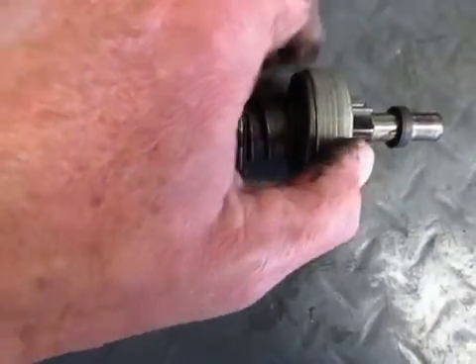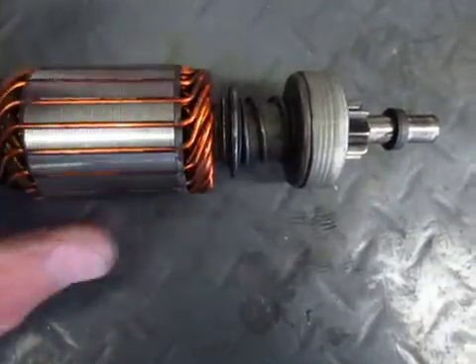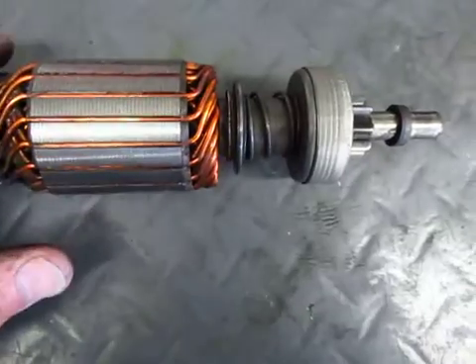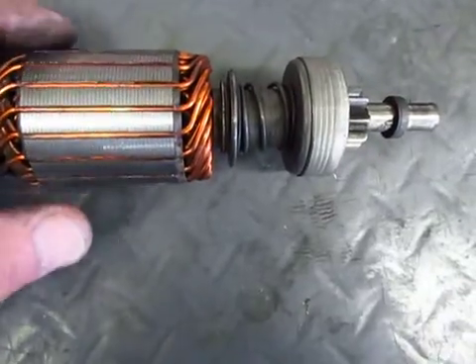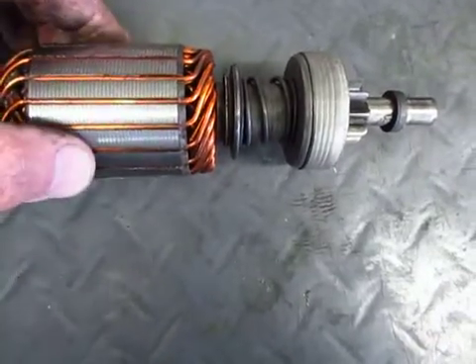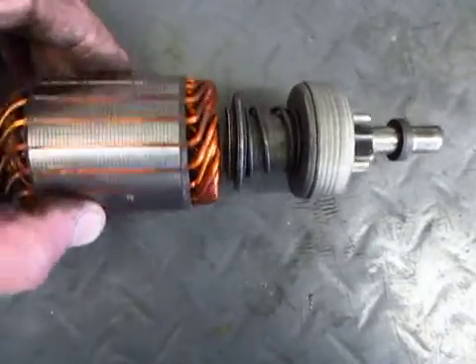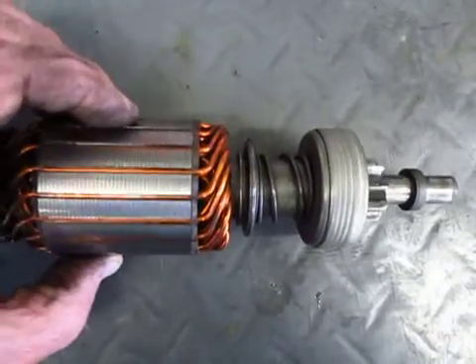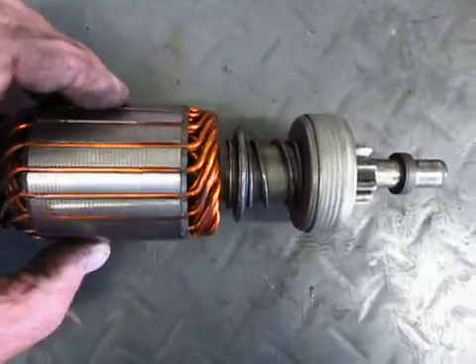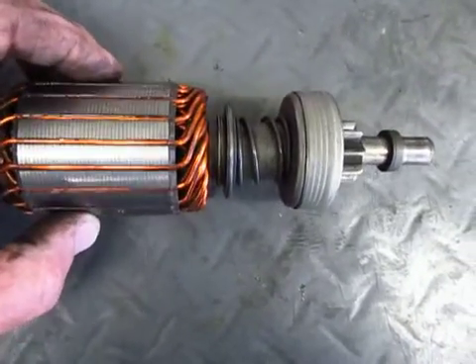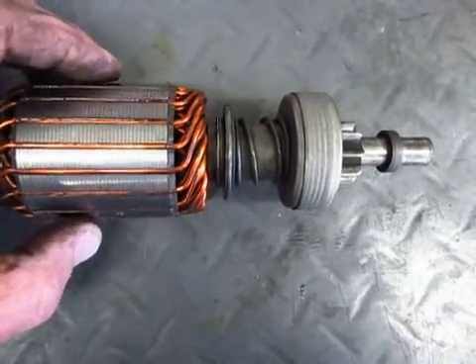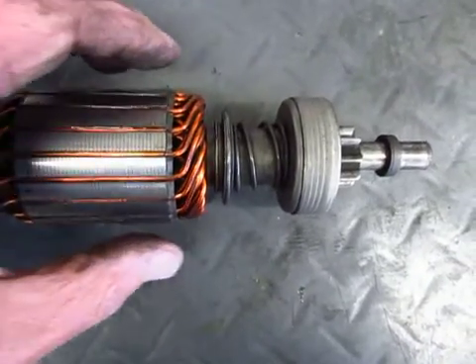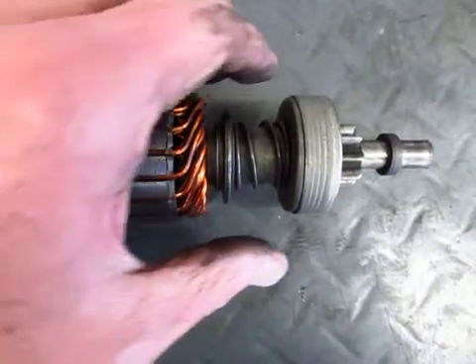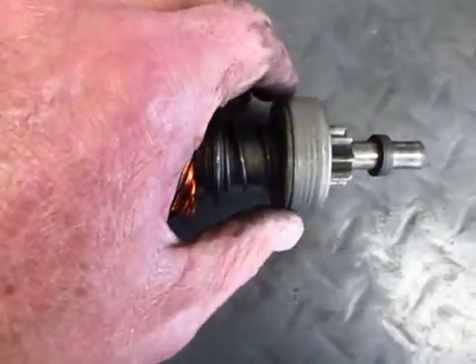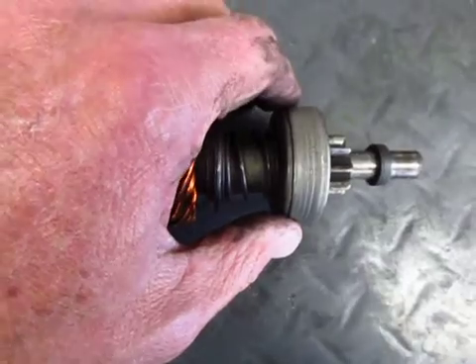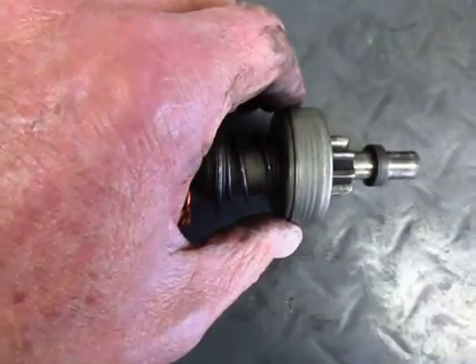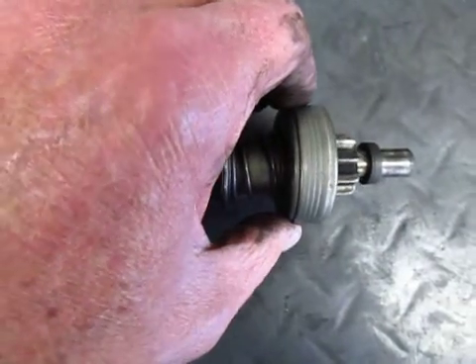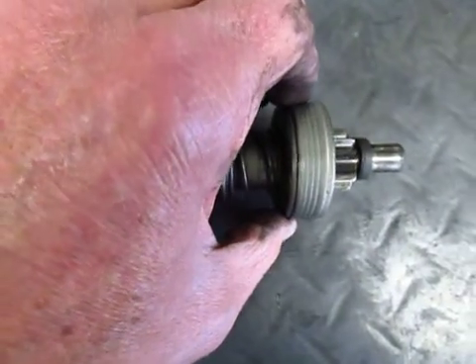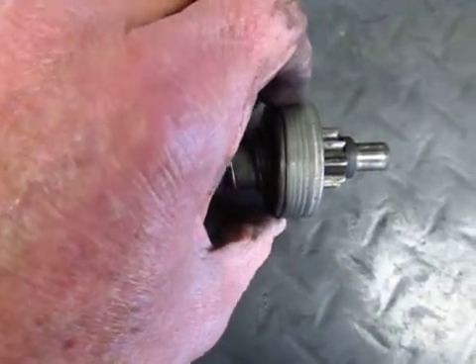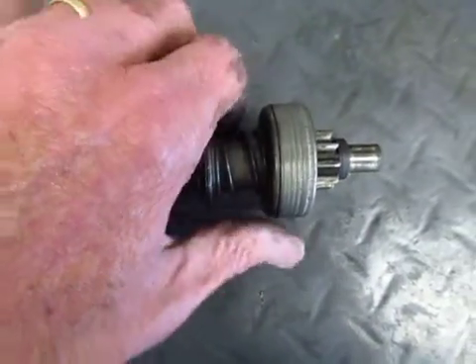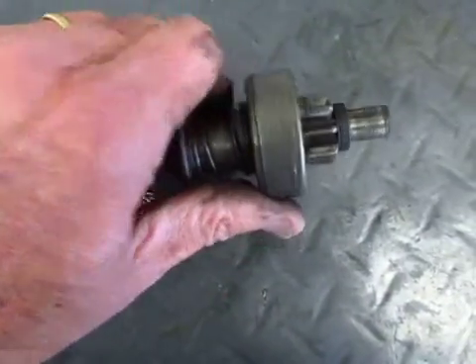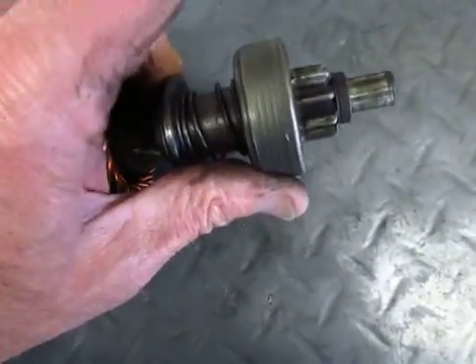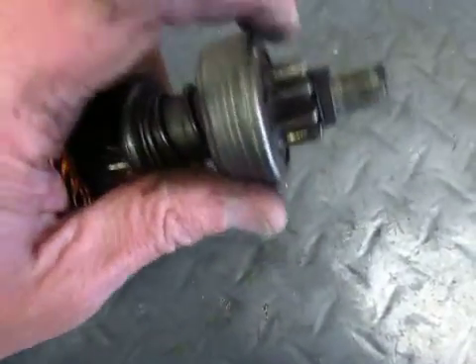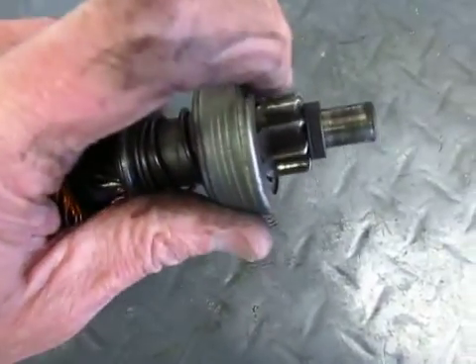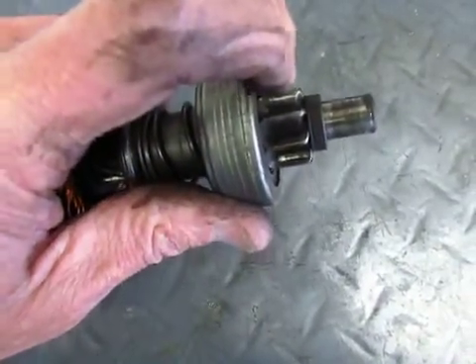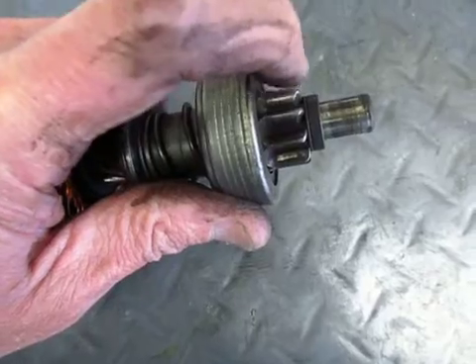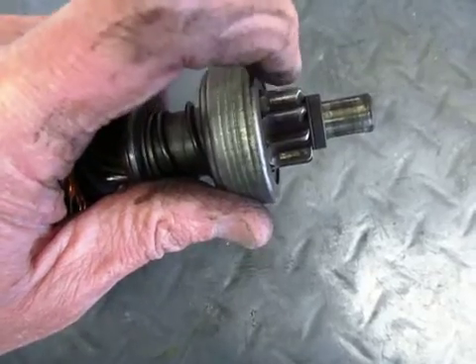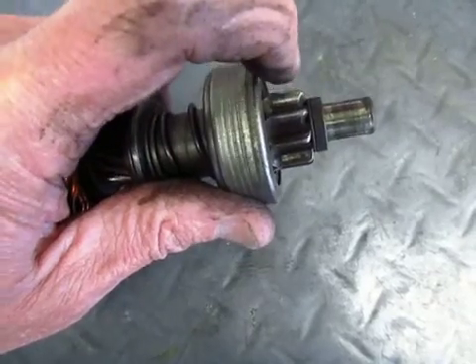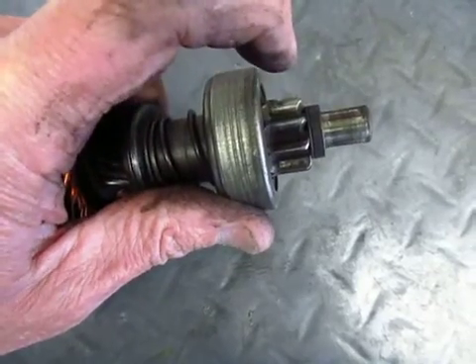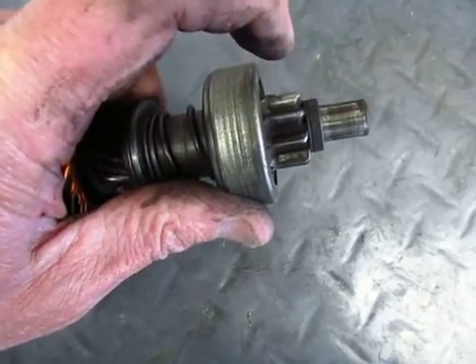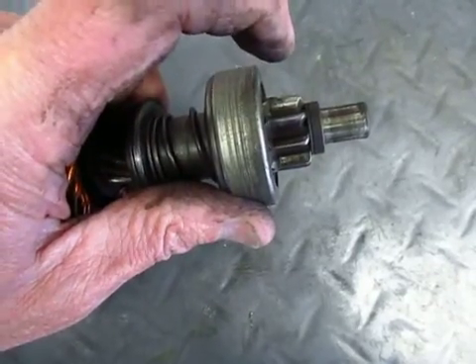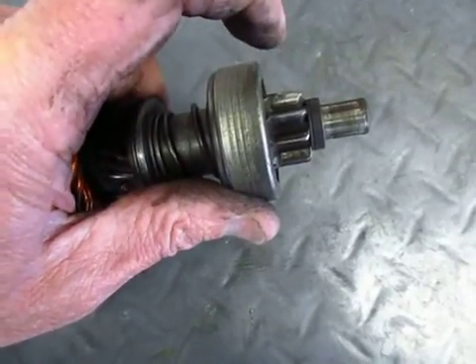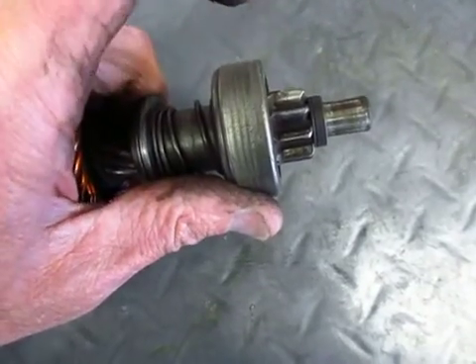What makes it spin out is the armature starts to turn when you activate the starter, and this spins out. When it does, these teeth on the end engage the teeth on the flywheel to start spinning the engine.